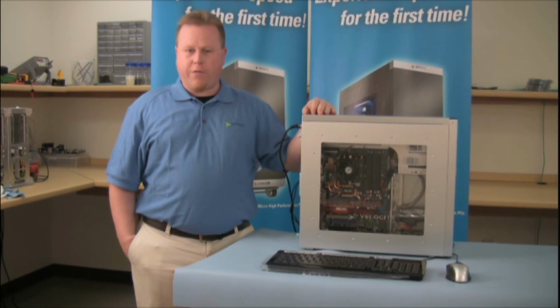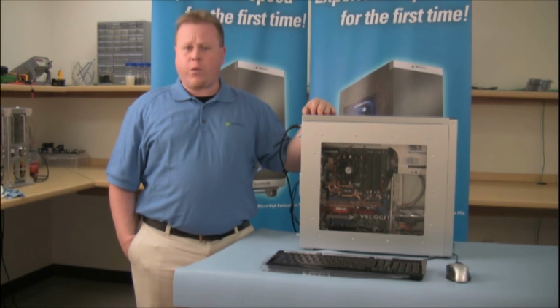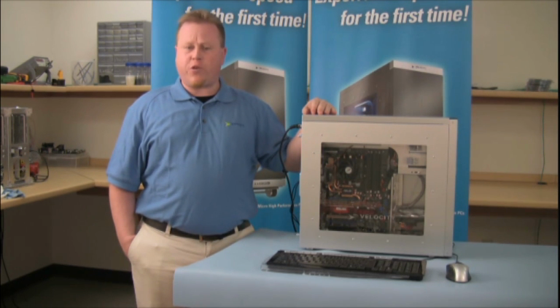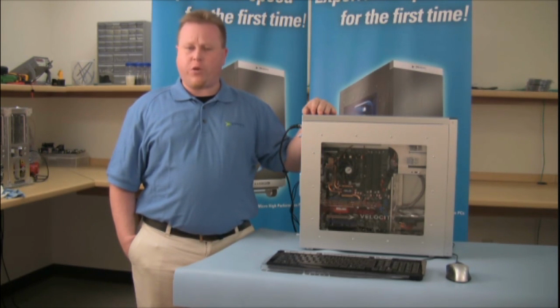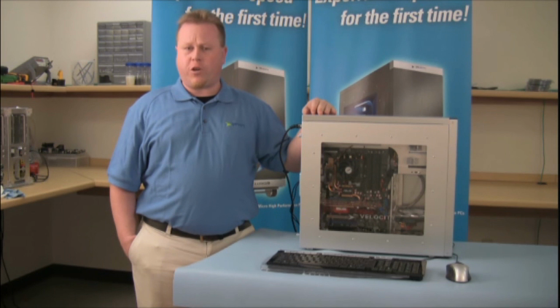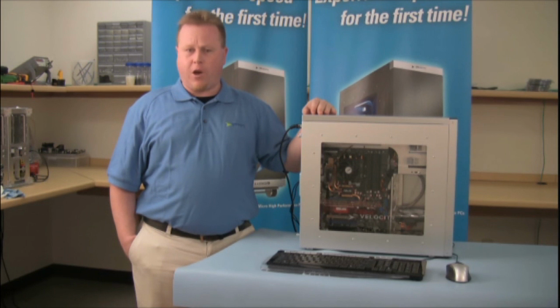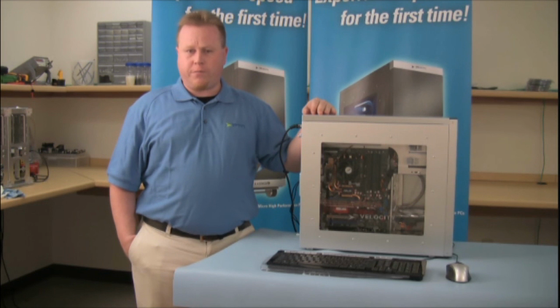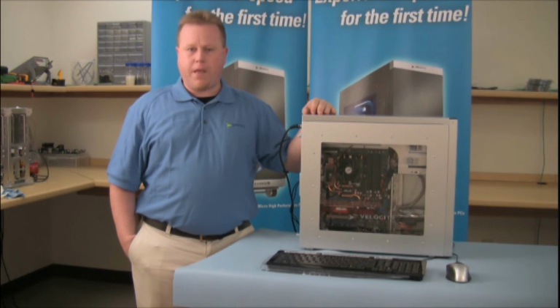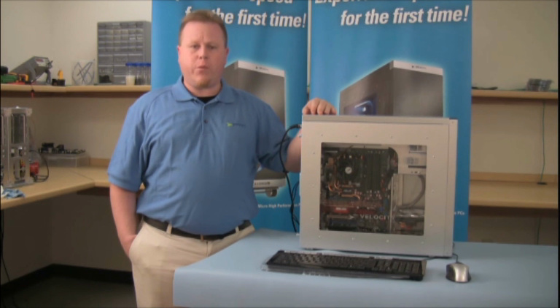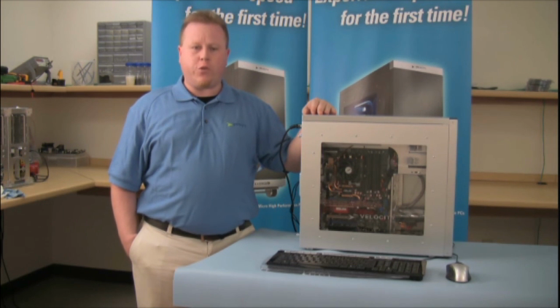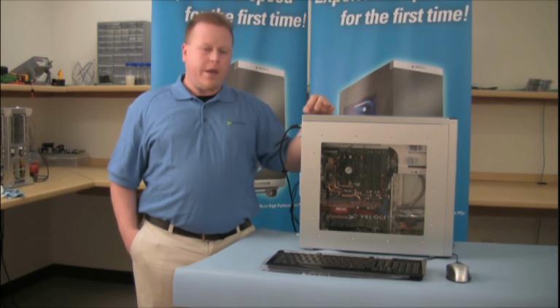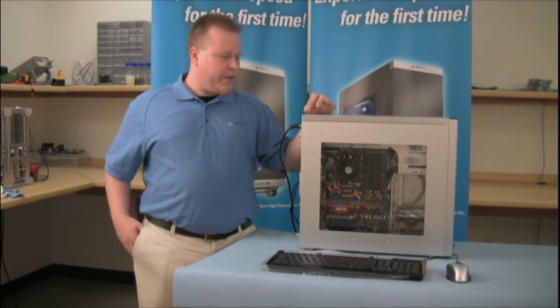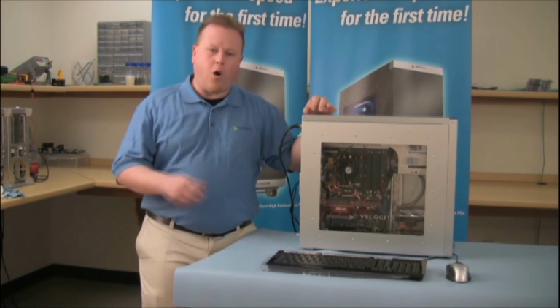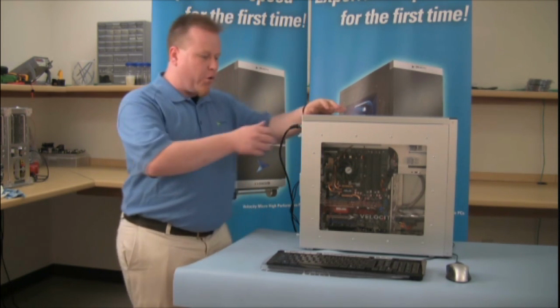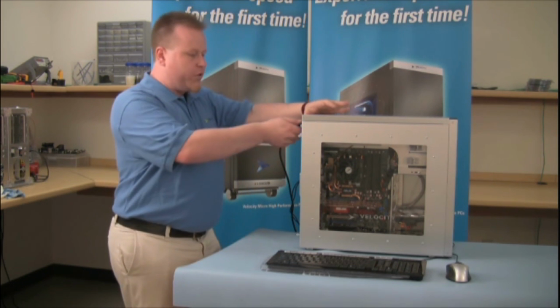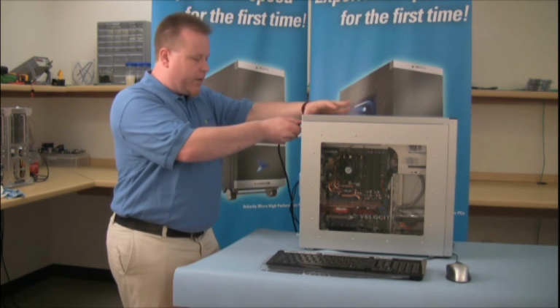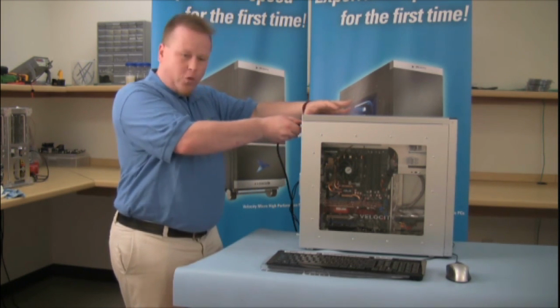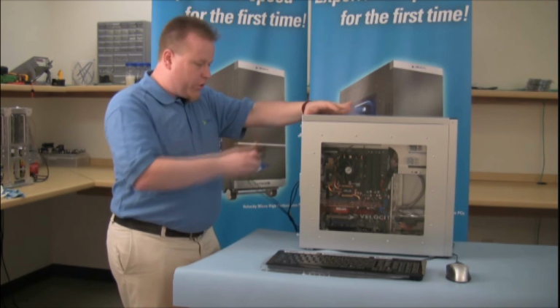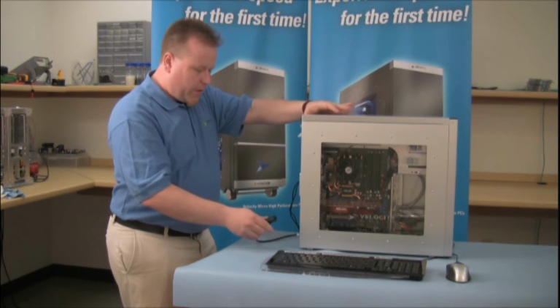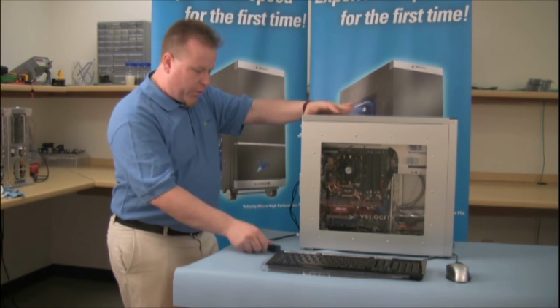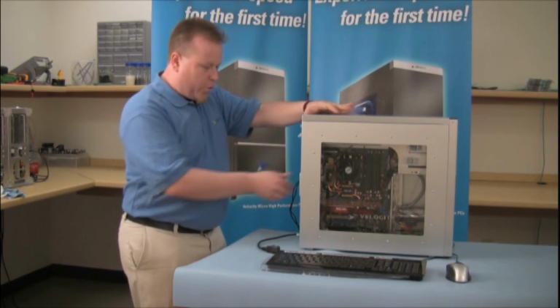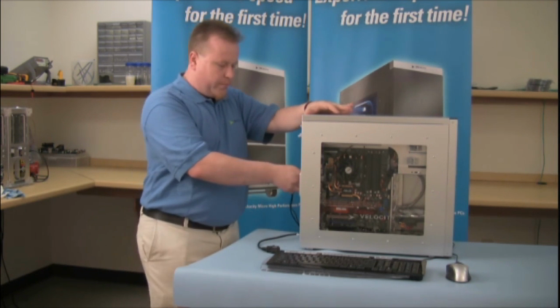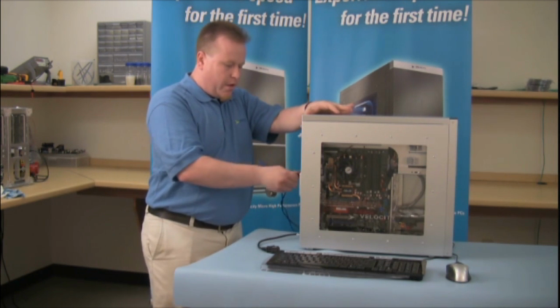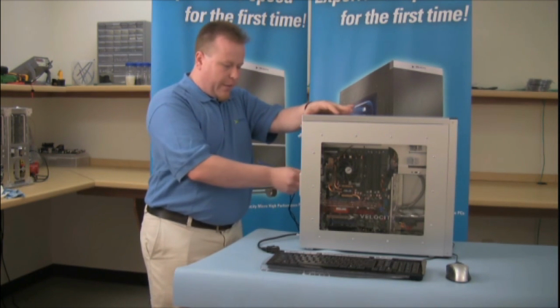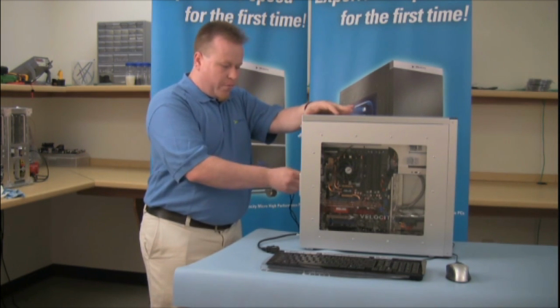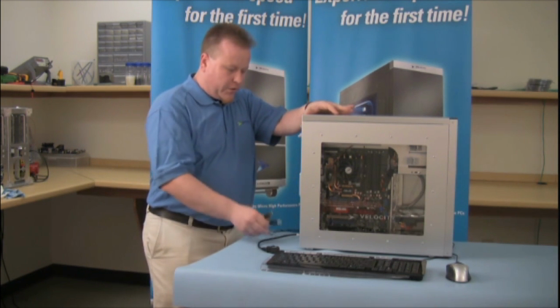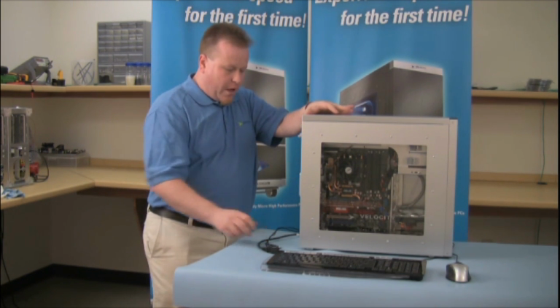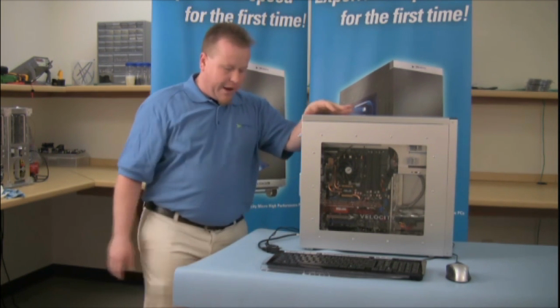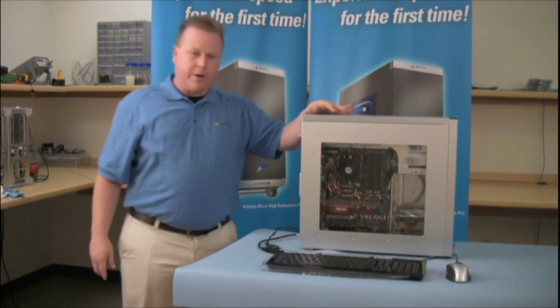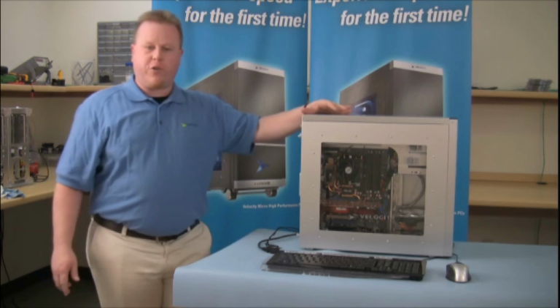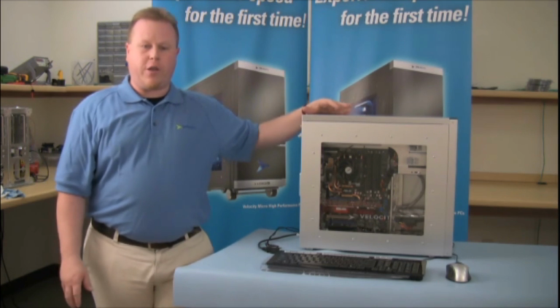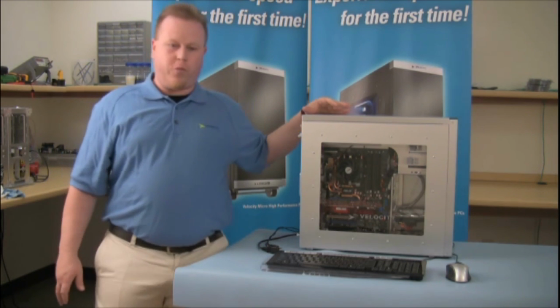First, we want to make sure the computer is turned completely off. Then we want to disconnect all the power cords and peripheral cords, starting with your power, keyboard, mouse, monitor, printers, and any other peripherals.